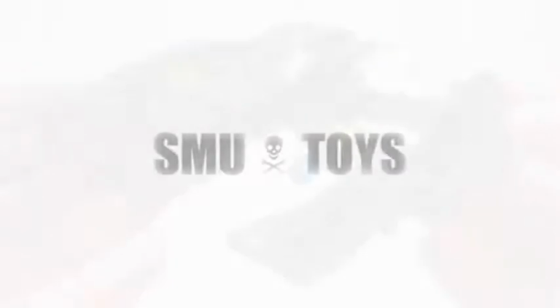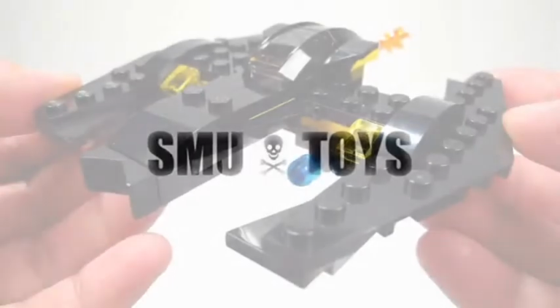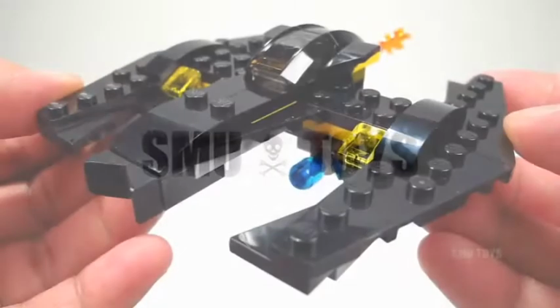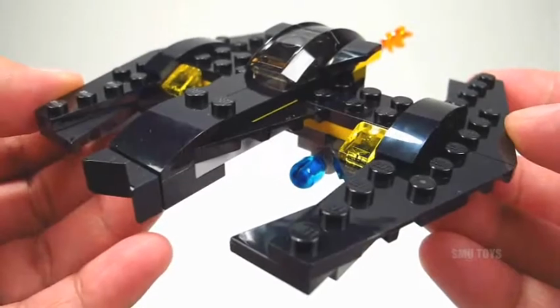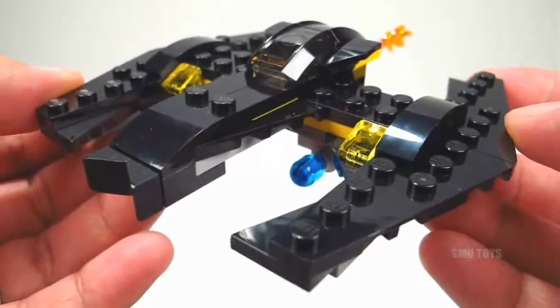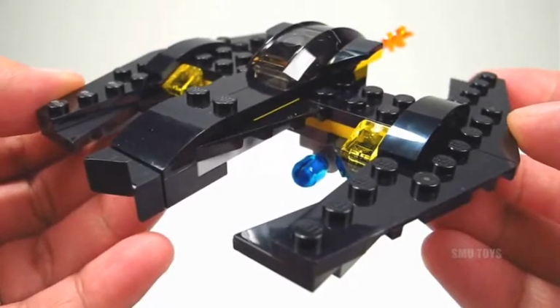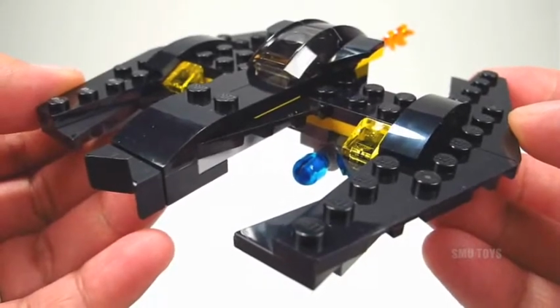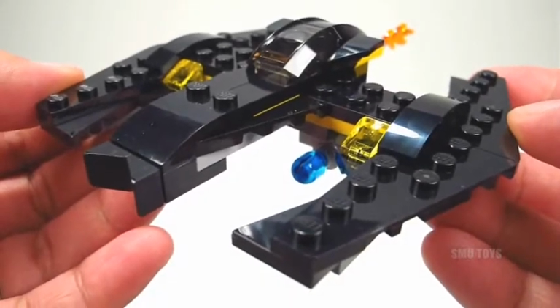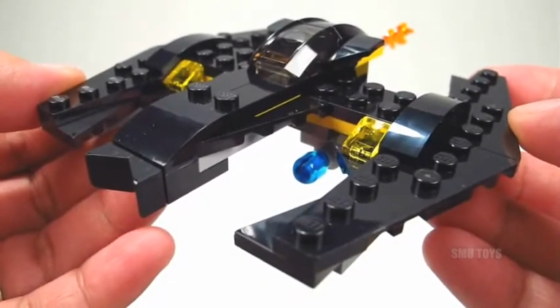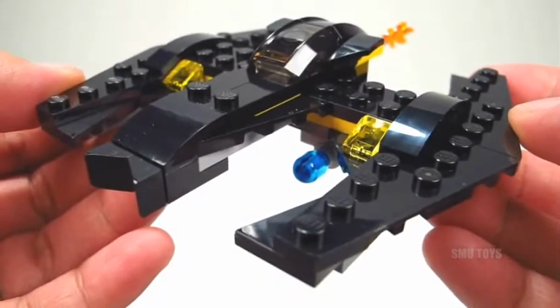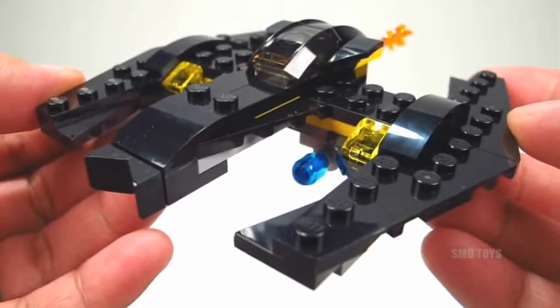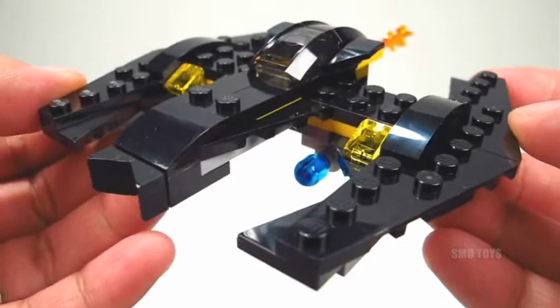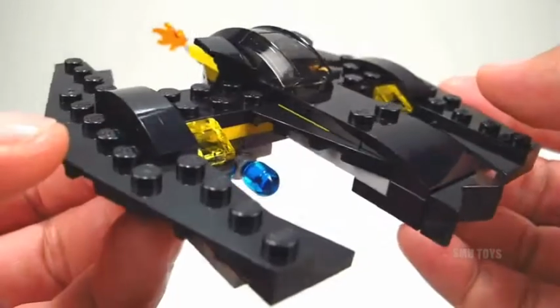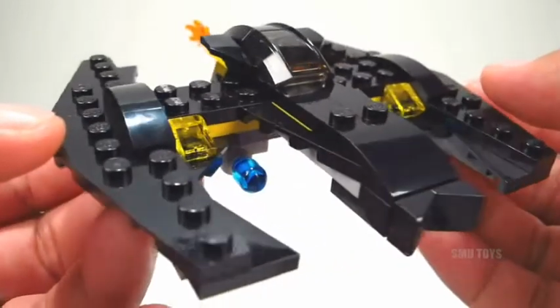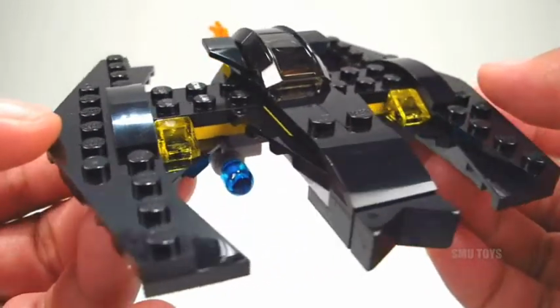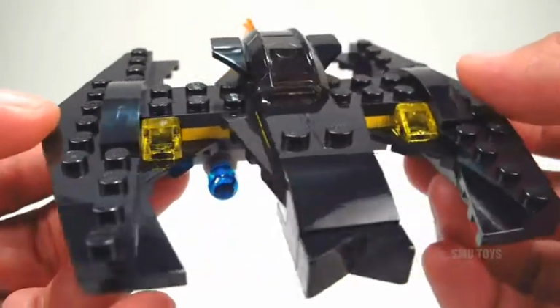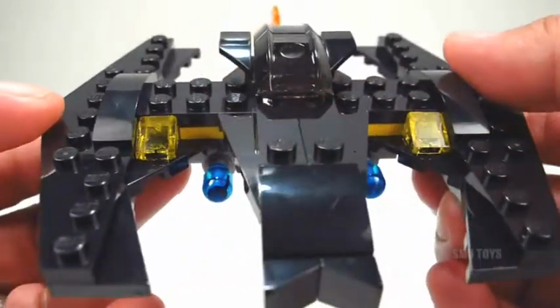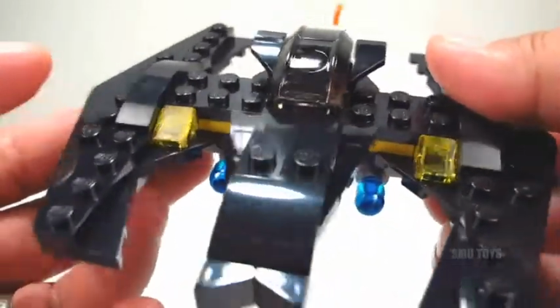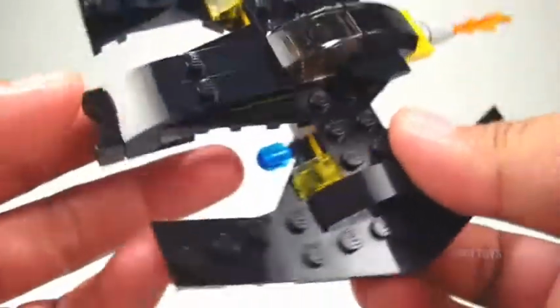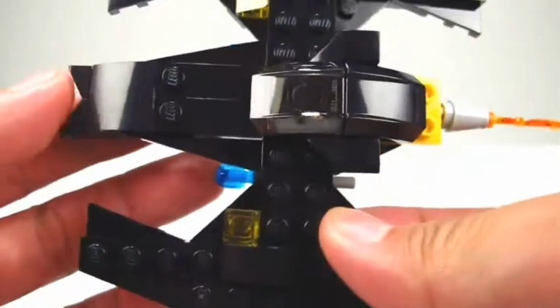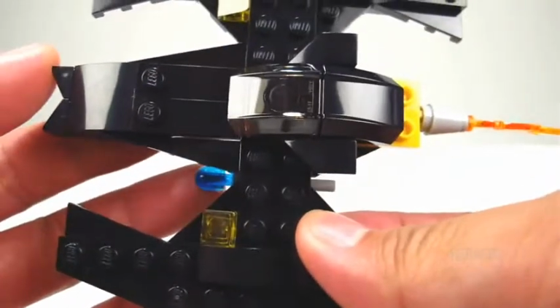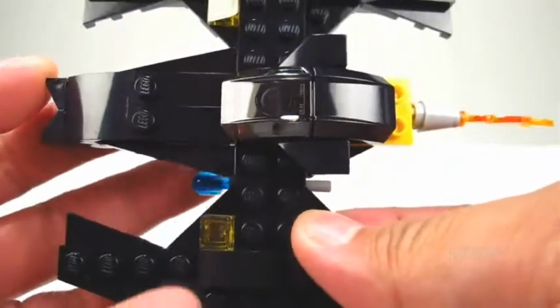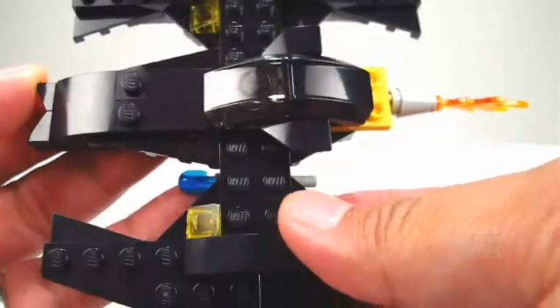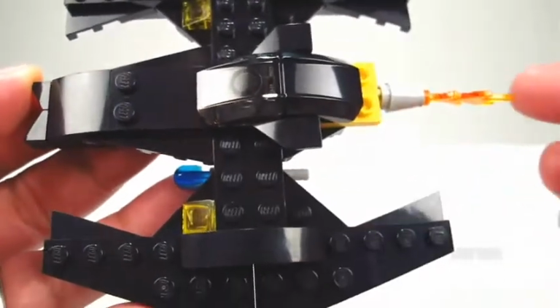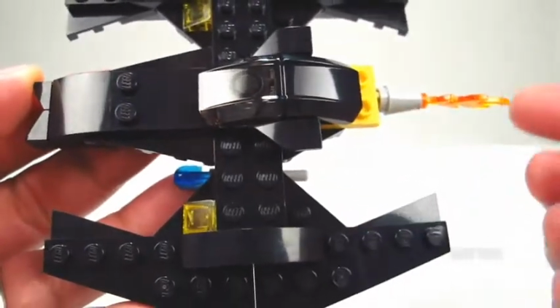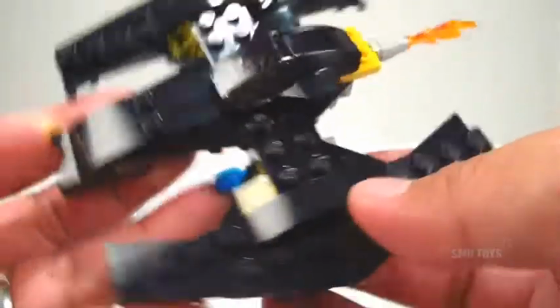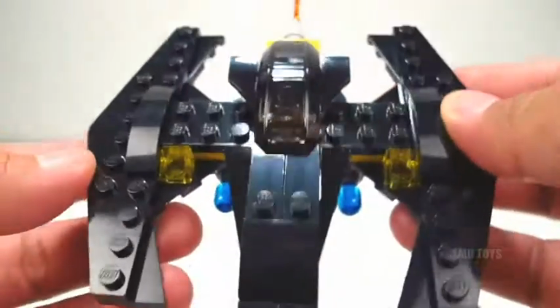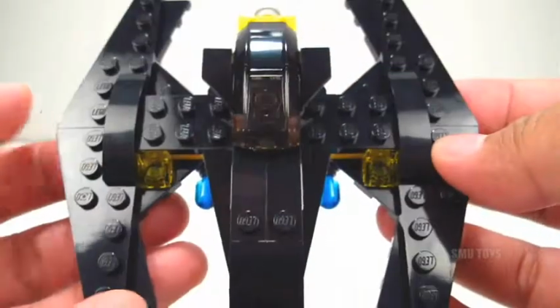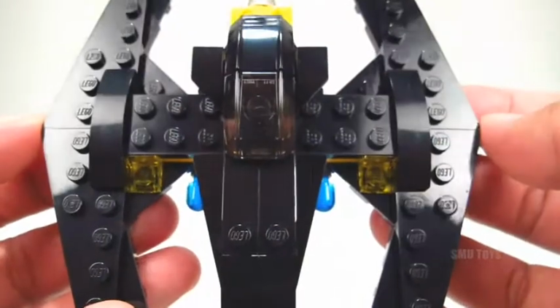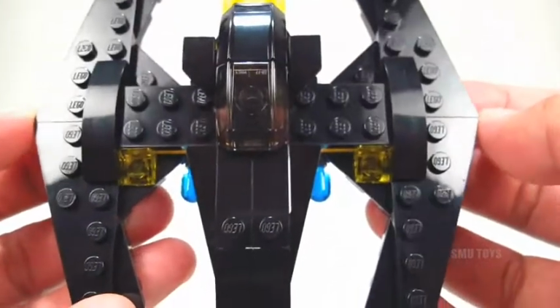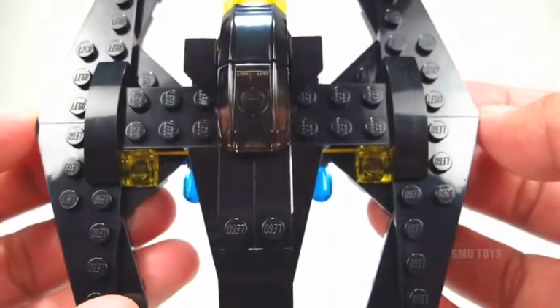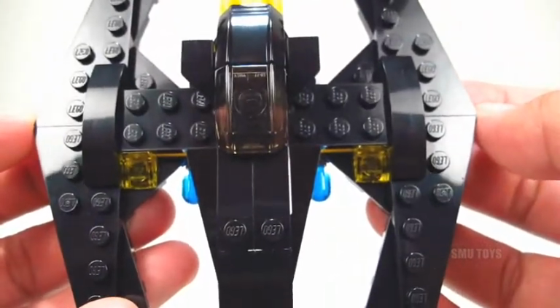What's up guys and gals, LEGO fans, here we go with the DC Comics Super Heroes Mini Batwing. This is a cool little mini build version of Batman's Batwing. It measures about 5 inches long from the nose to the end of the flame, and about 4 and a half inches wide.